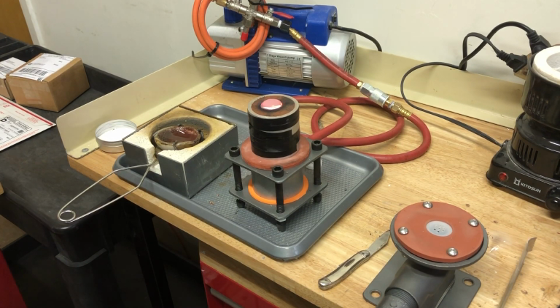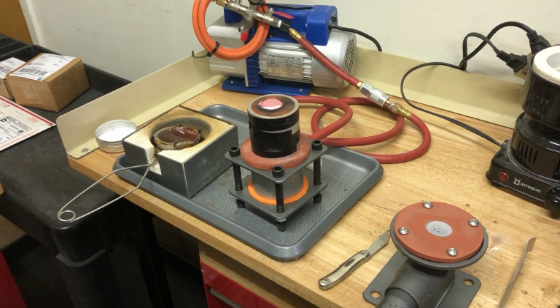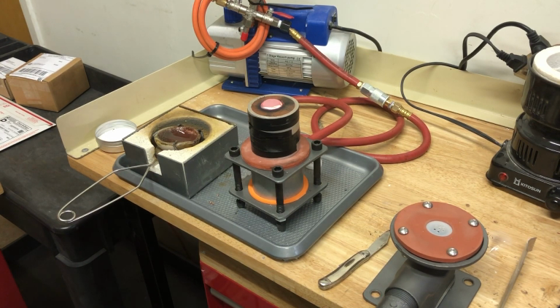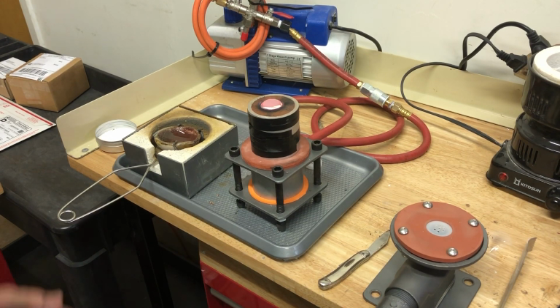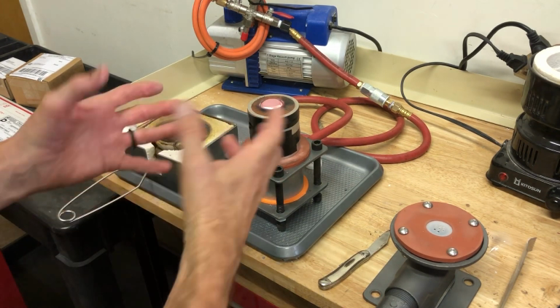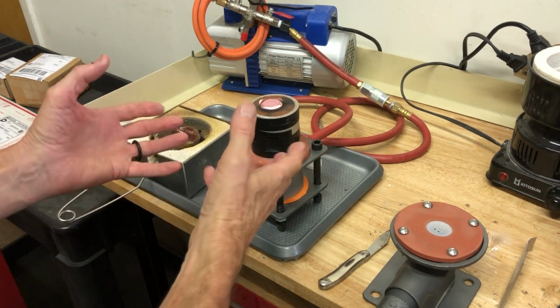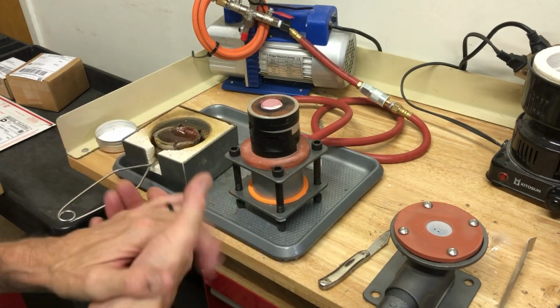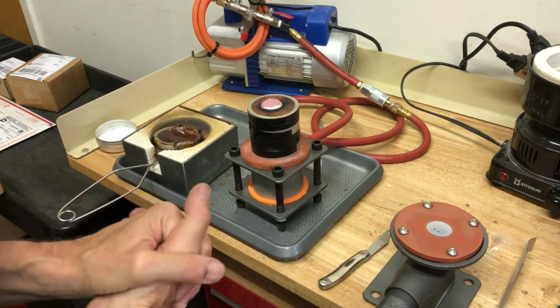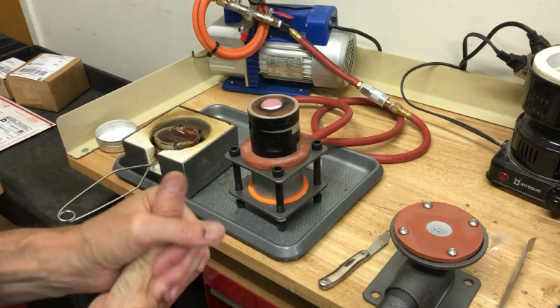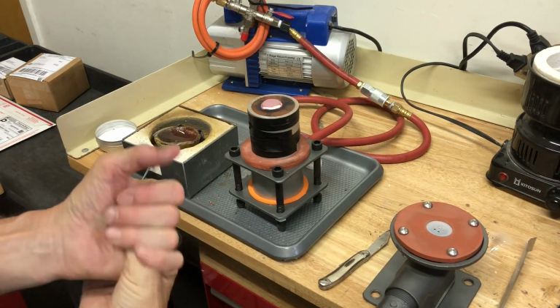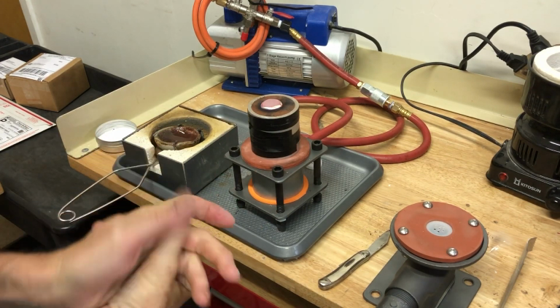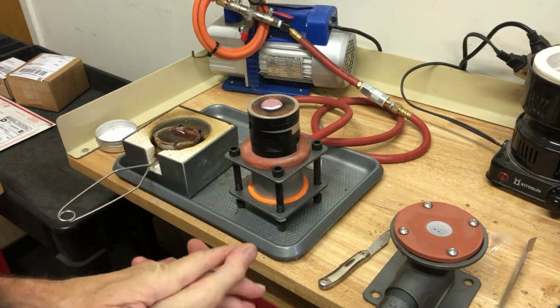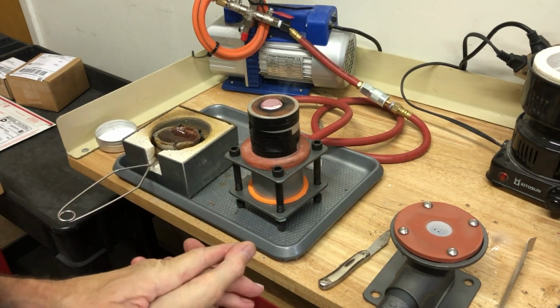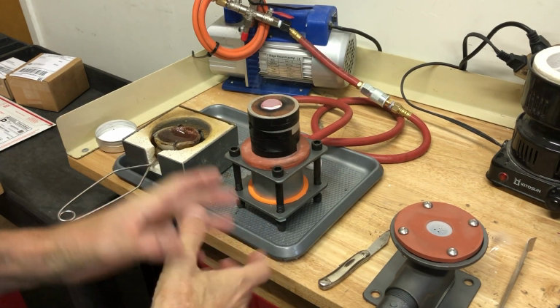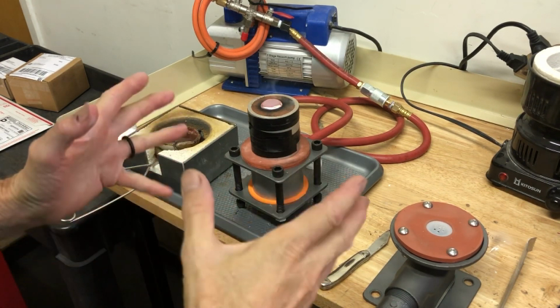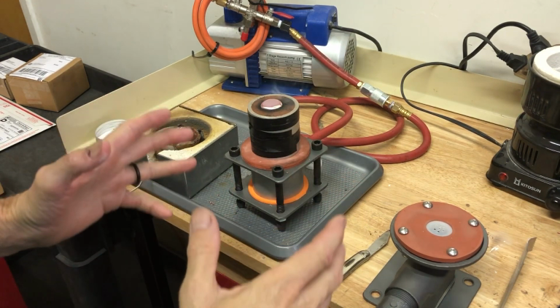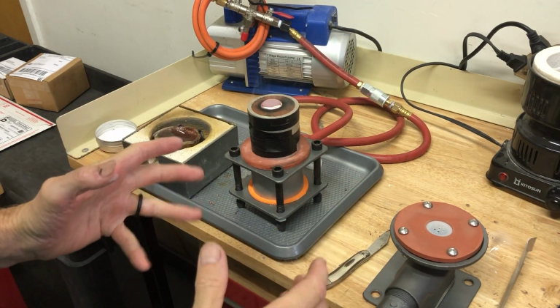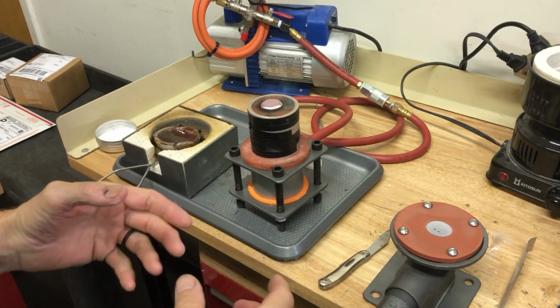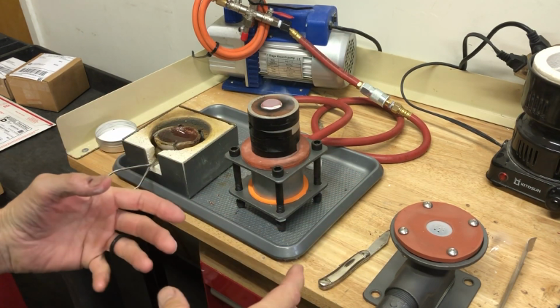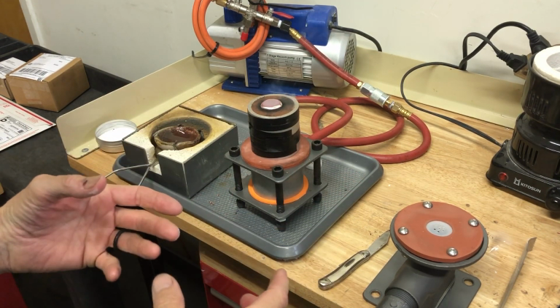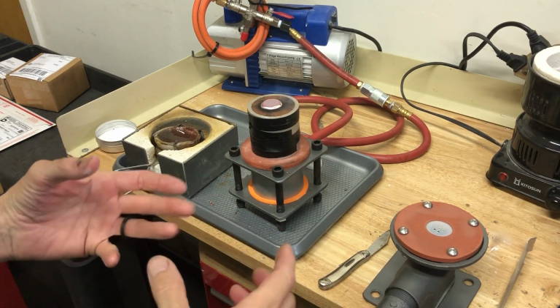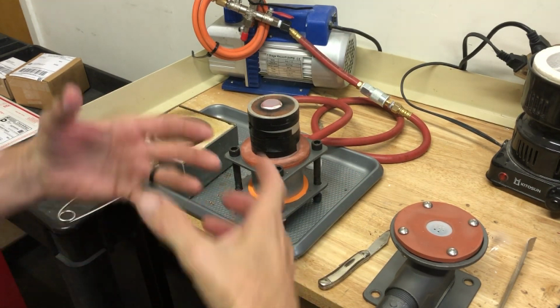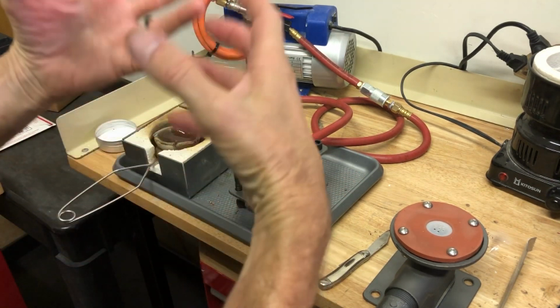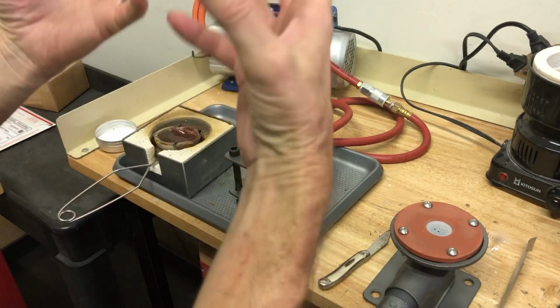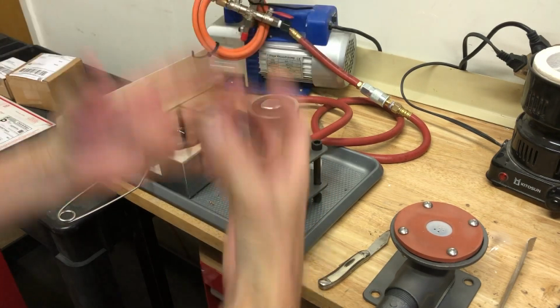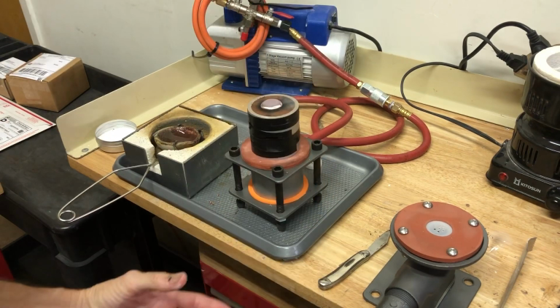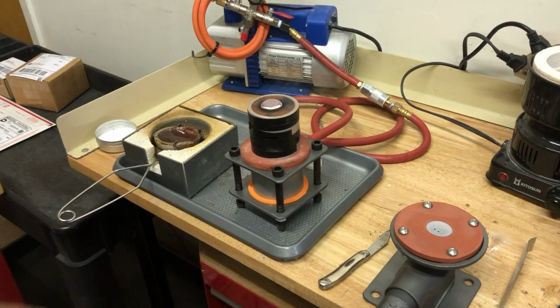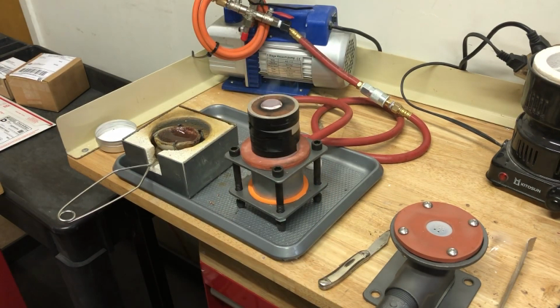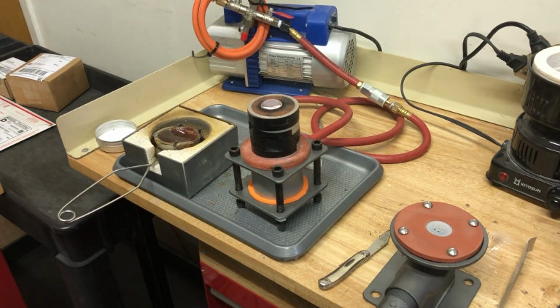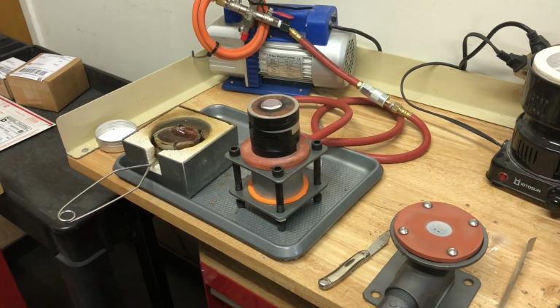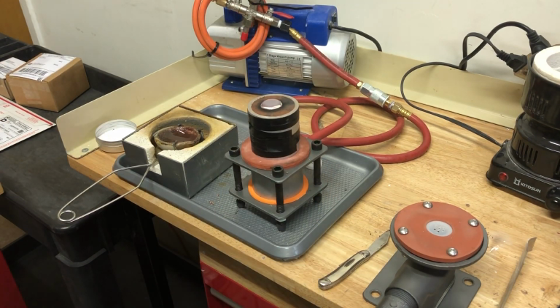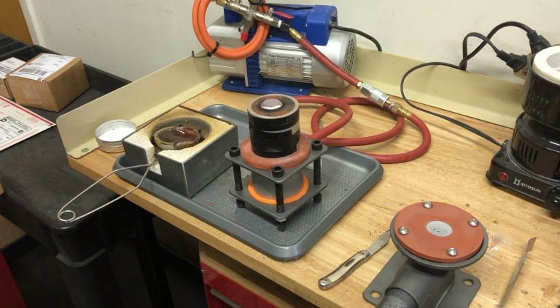One of the big keys for sand casting is to pour excess metal, if you can, to have a lot of metal to push it down into the mold.